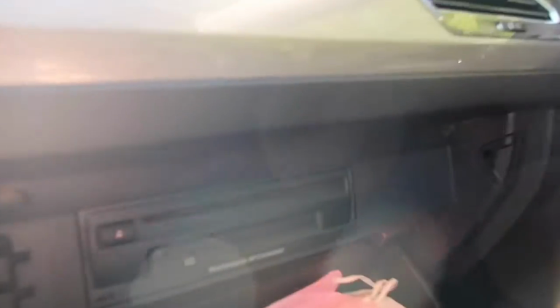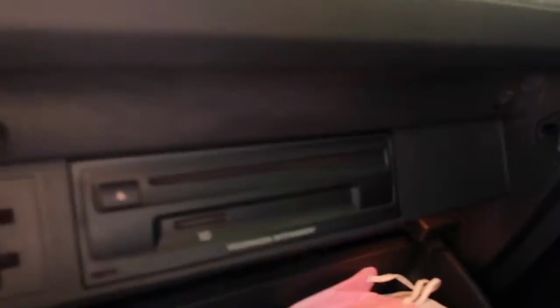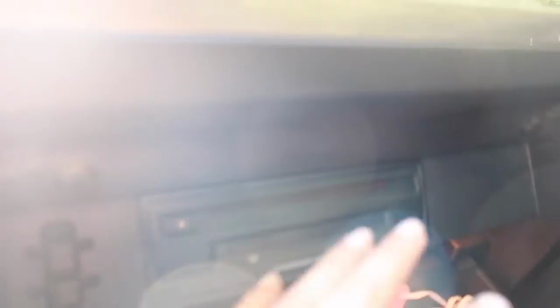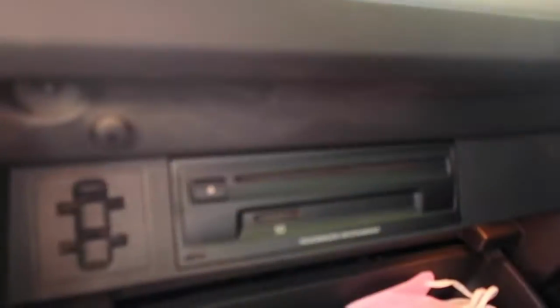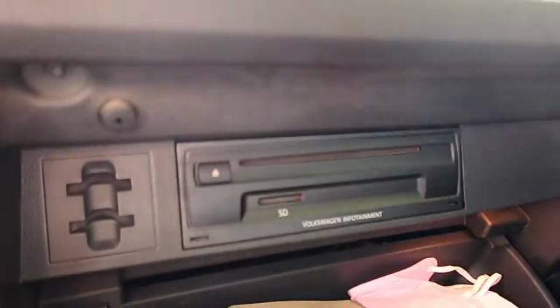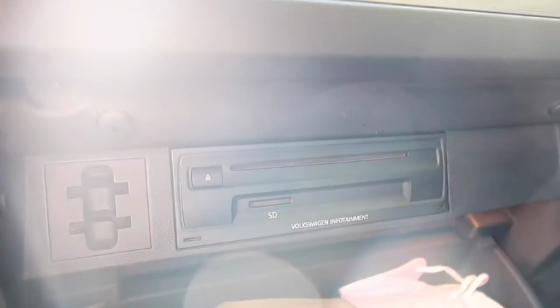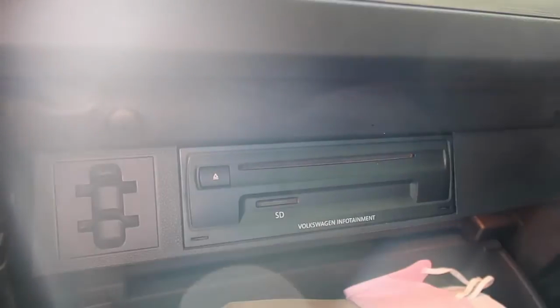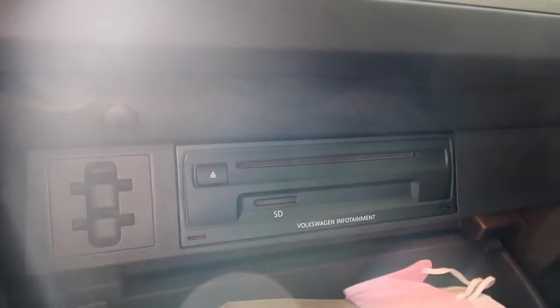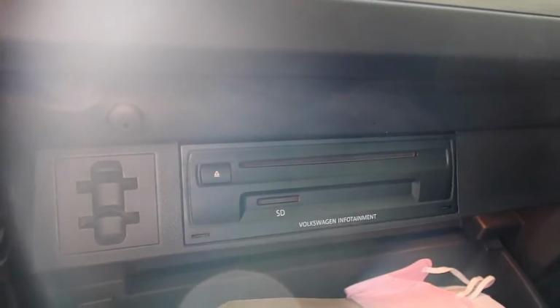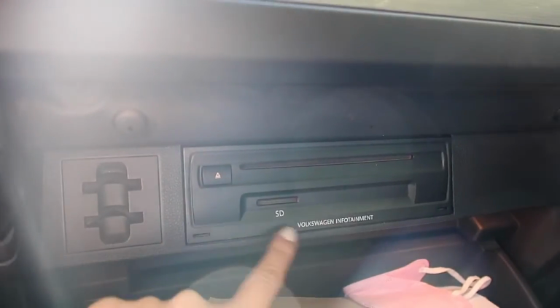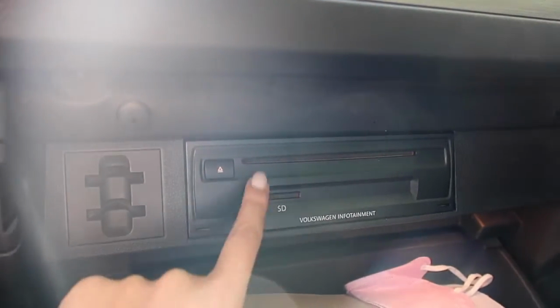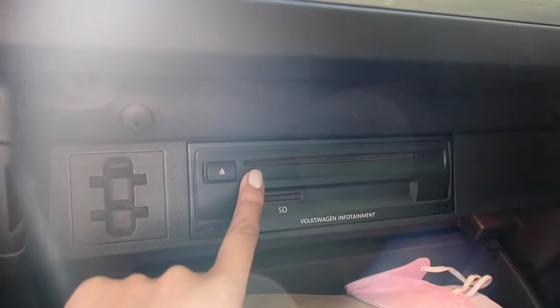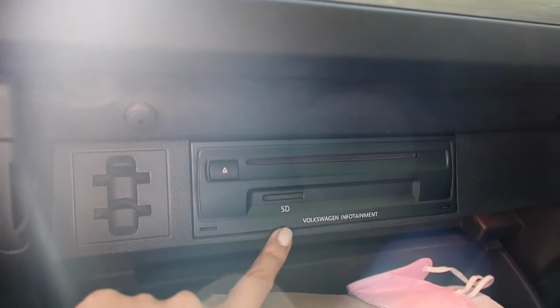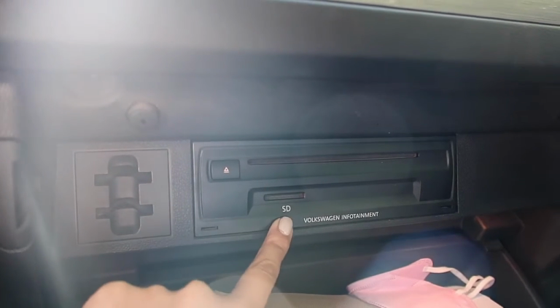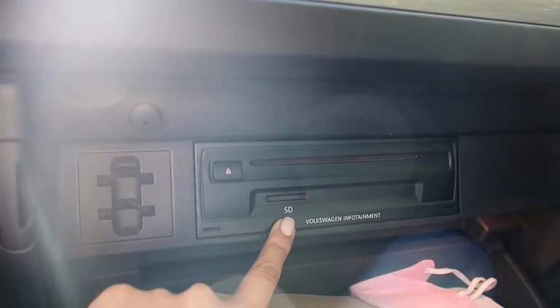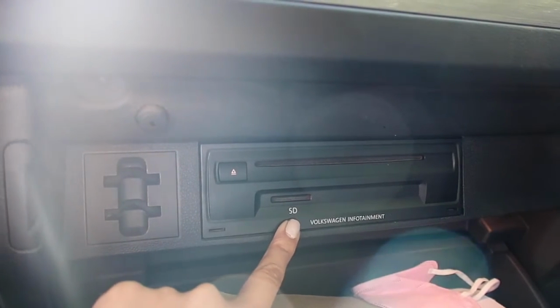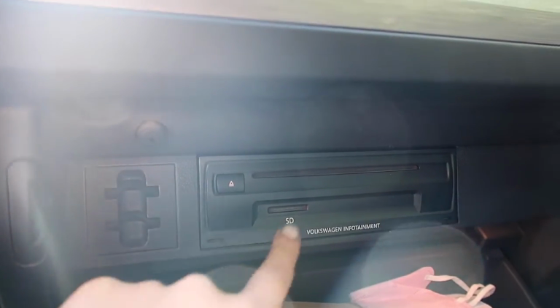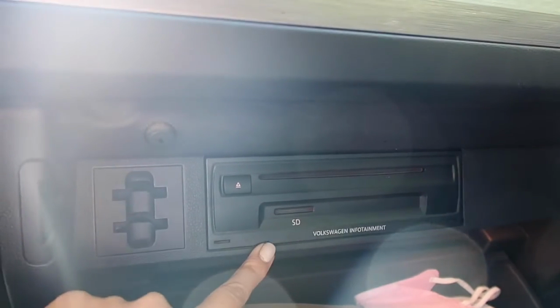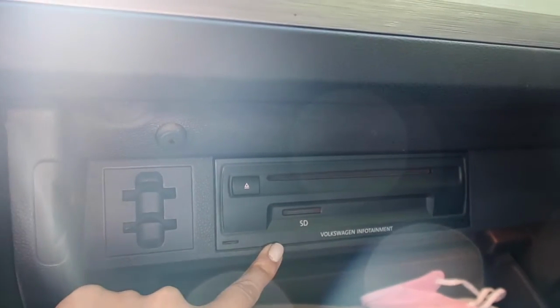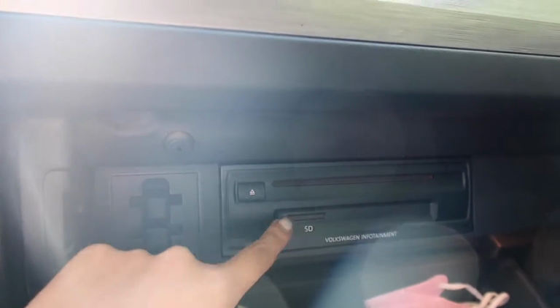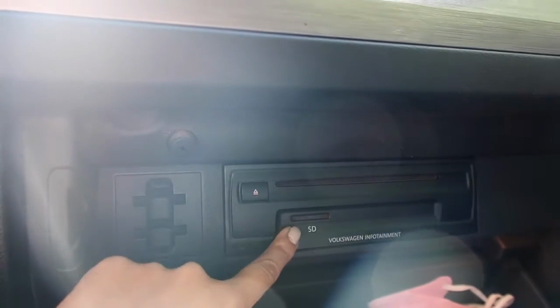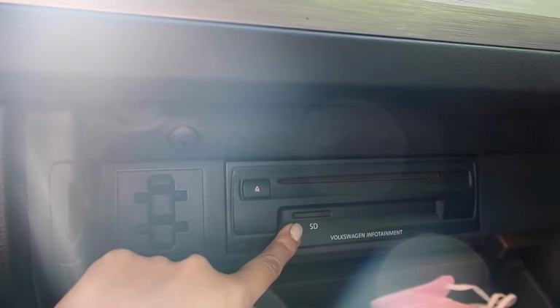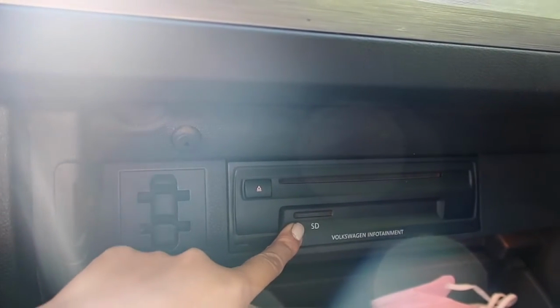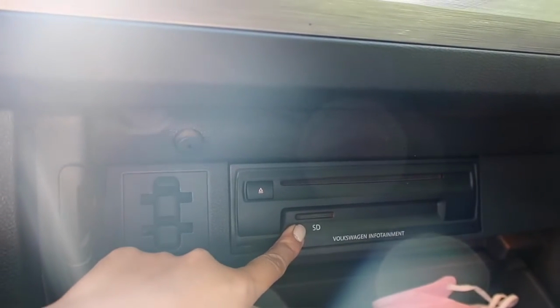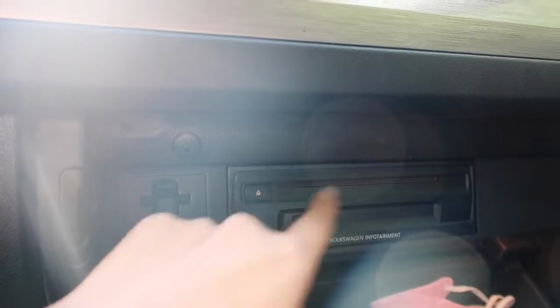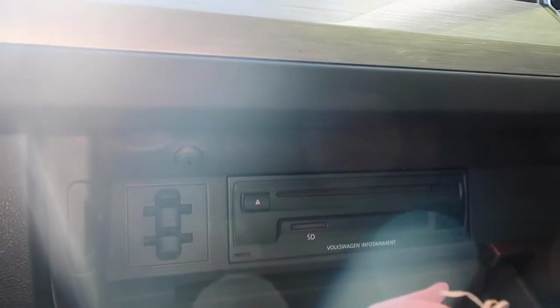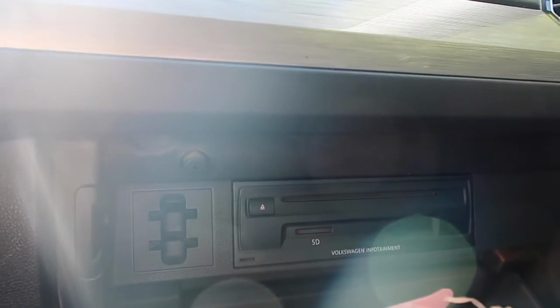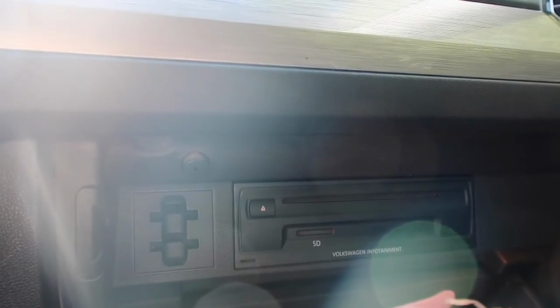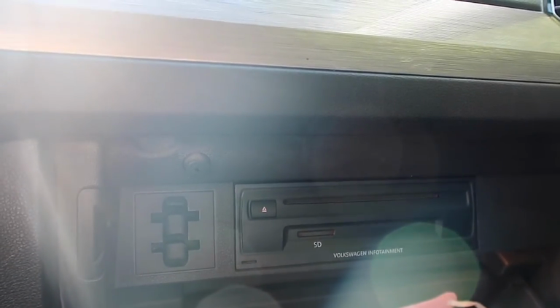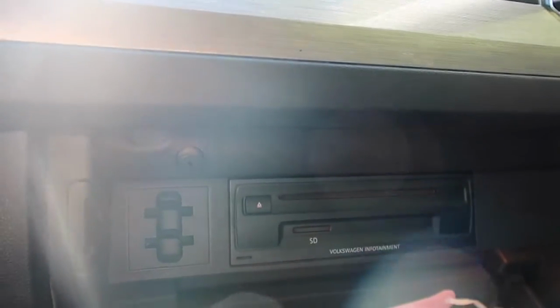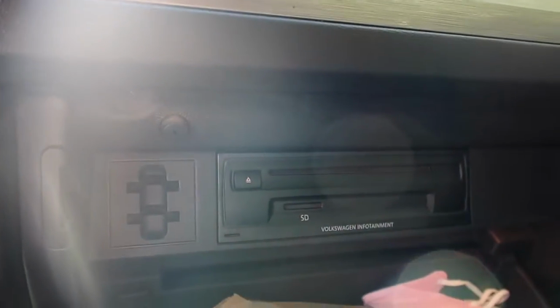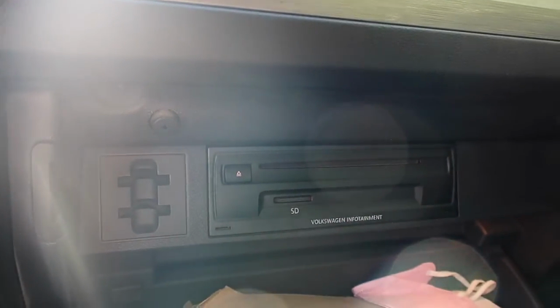It also comes with a CD player and an SD card player, which is kind of cool, but I don't really have any music on SD cards, so I'm probably not going to be using that.